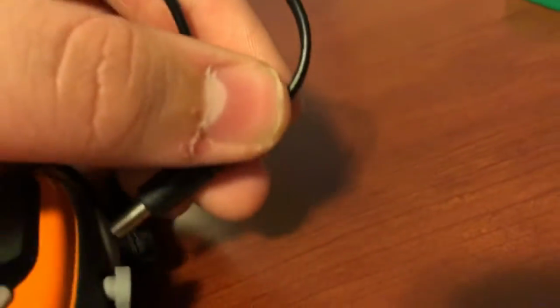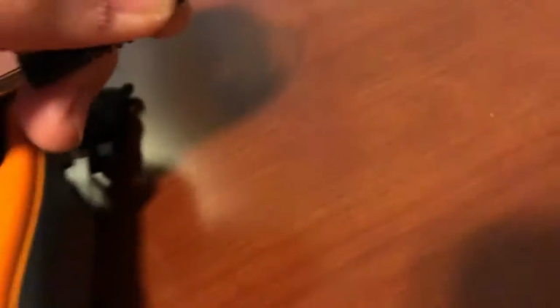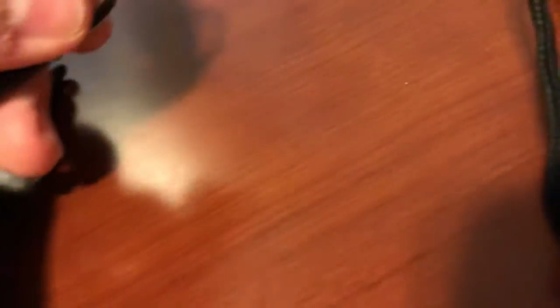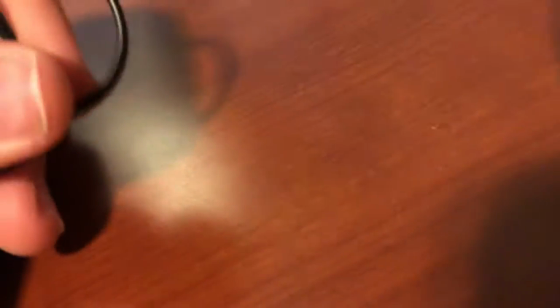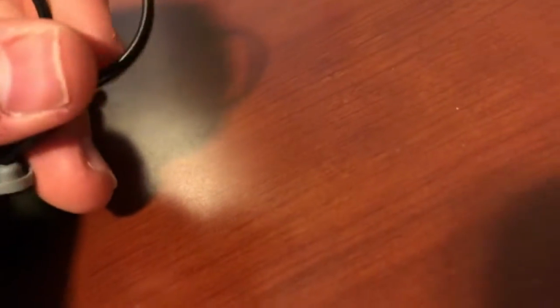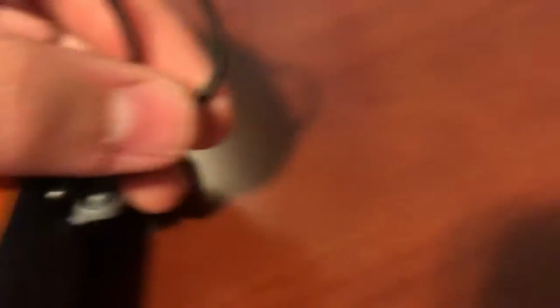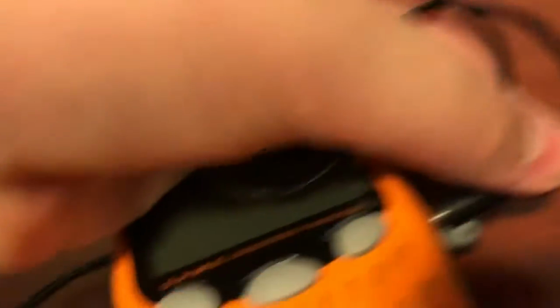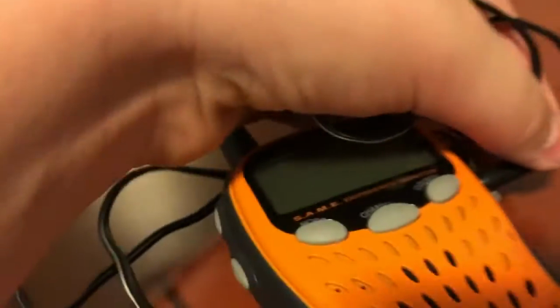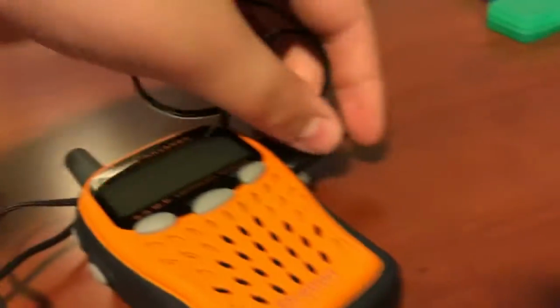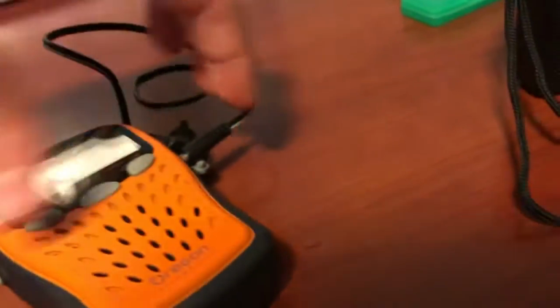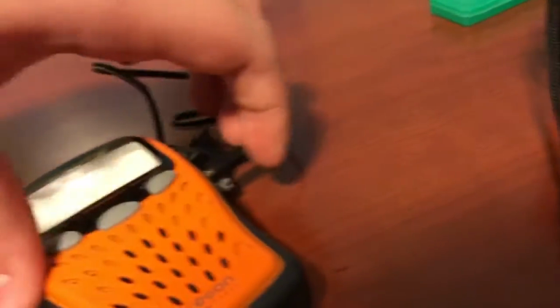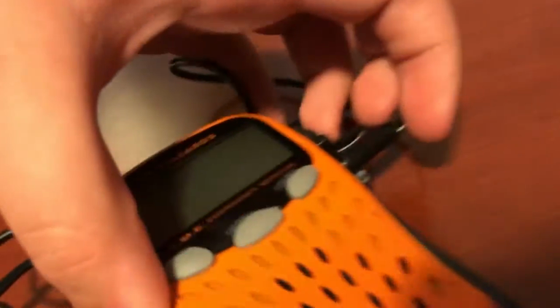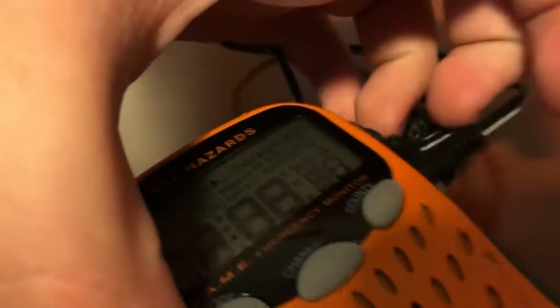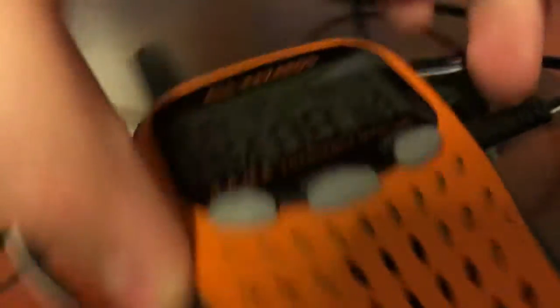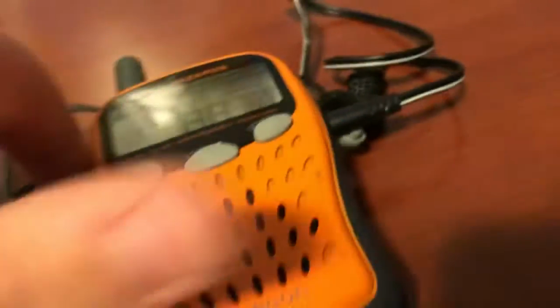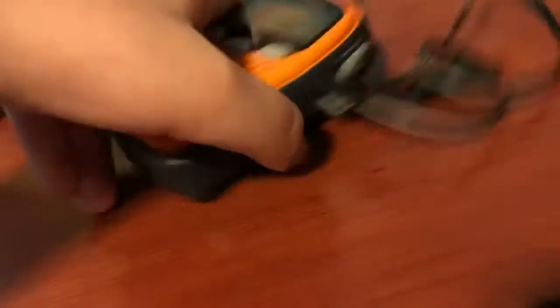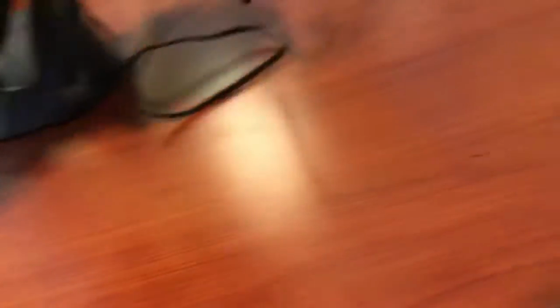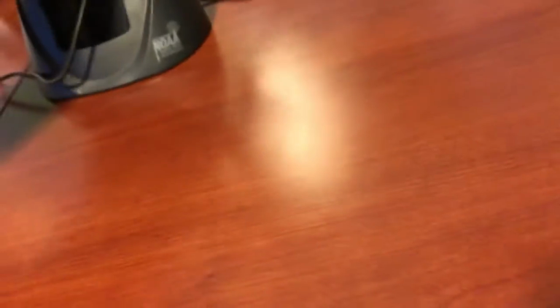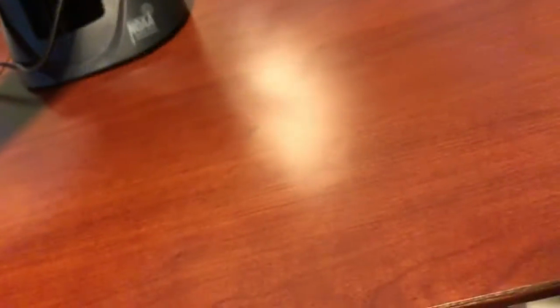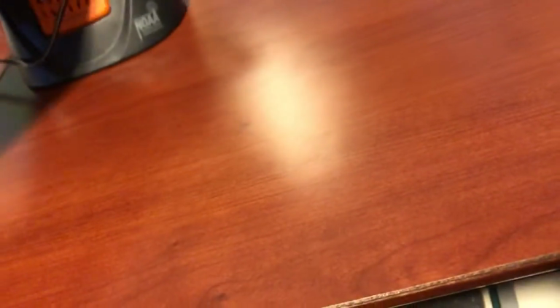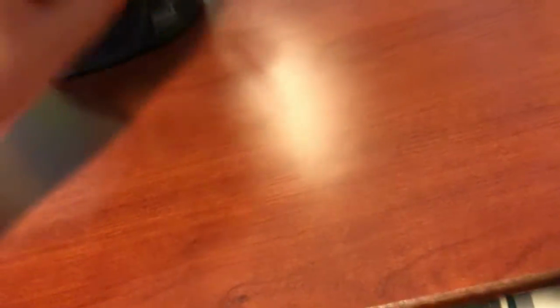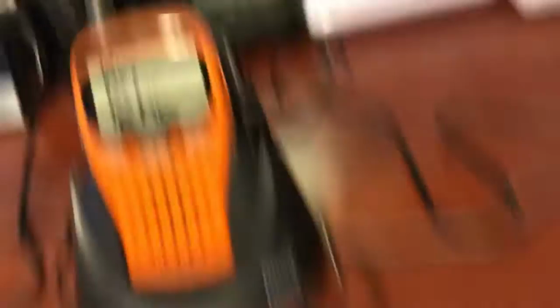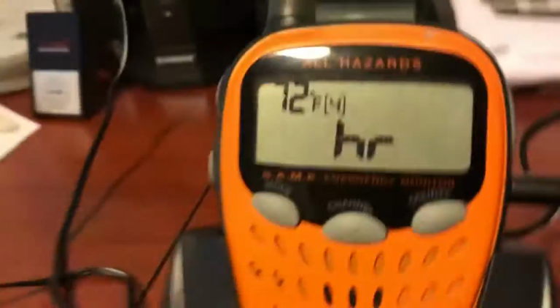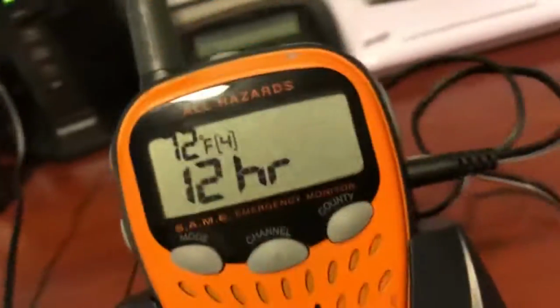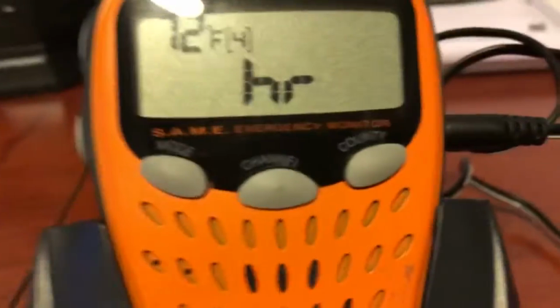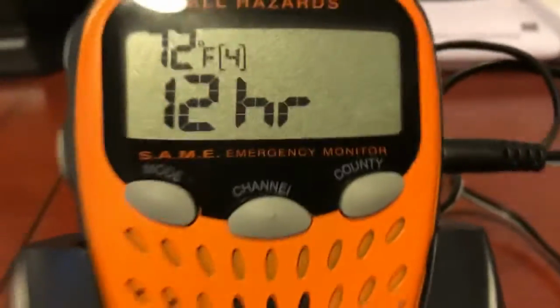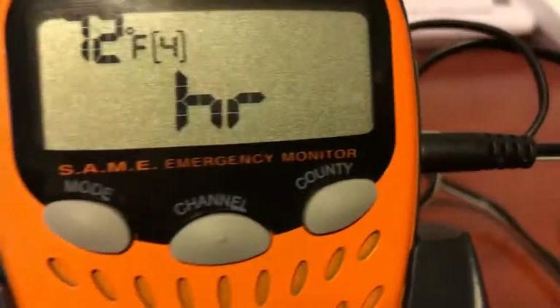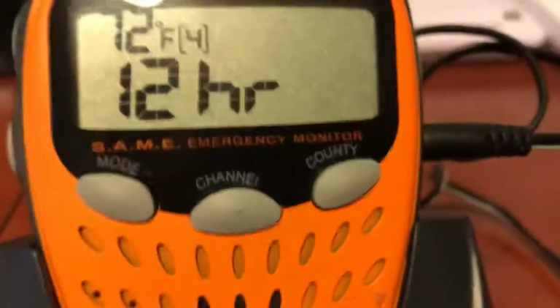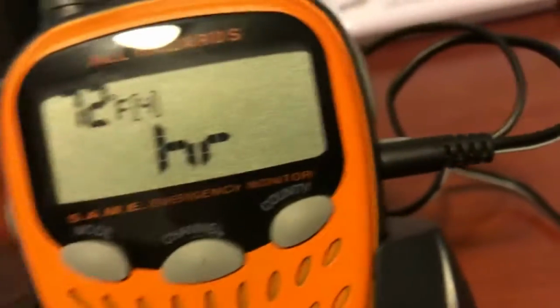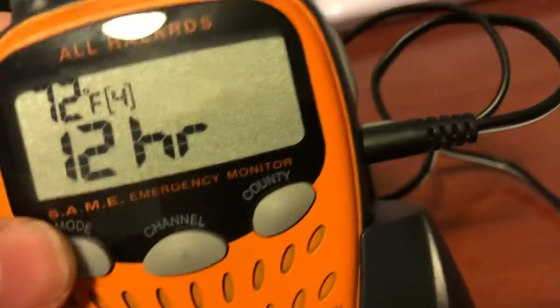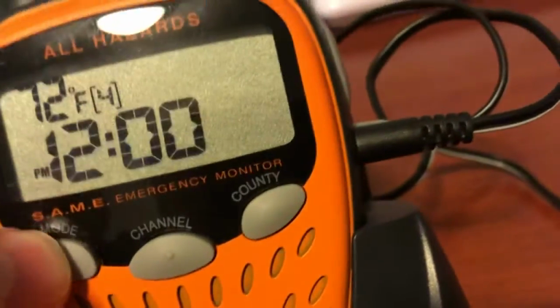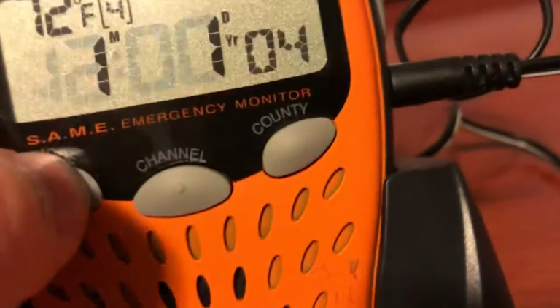So we're gonna do like a little lamp test type thing. You can see it turns on. Keep in mind, this has batteries in it. So we're just gonna skip through the...